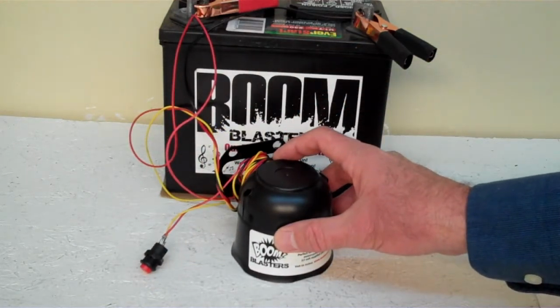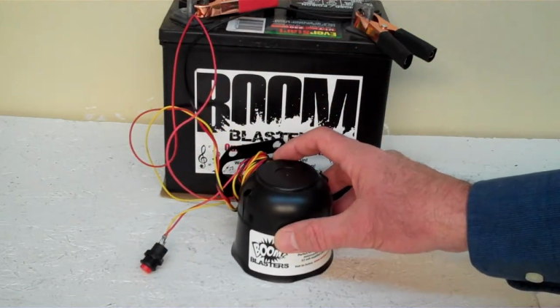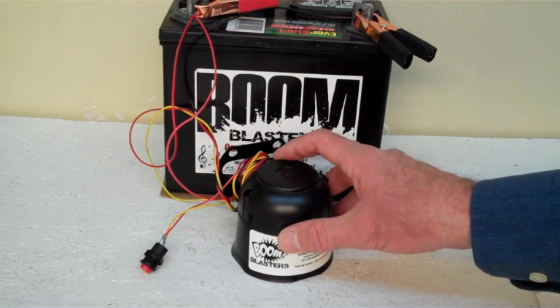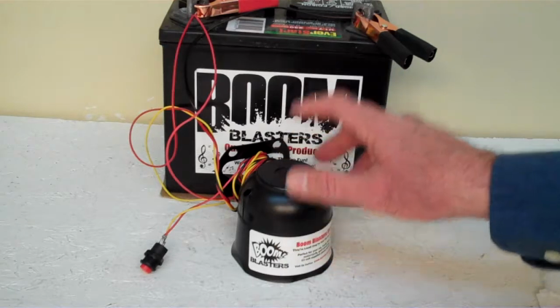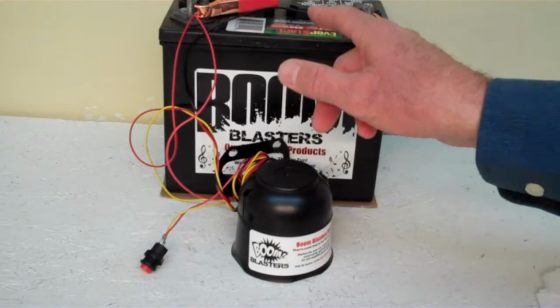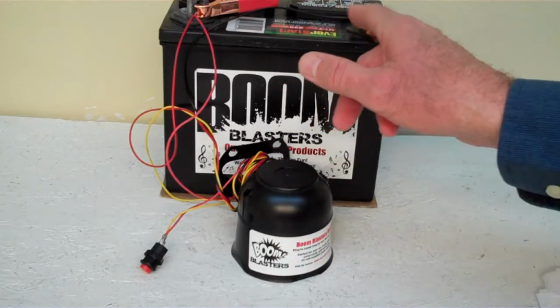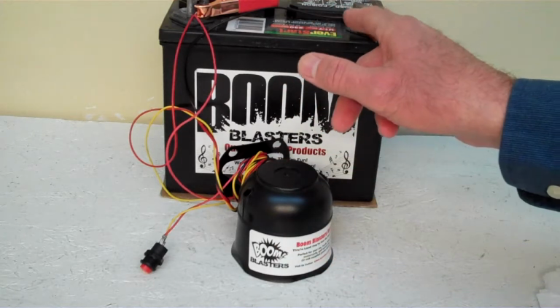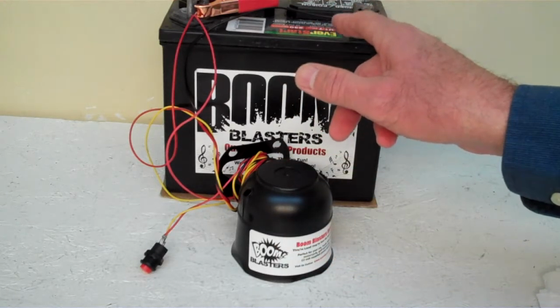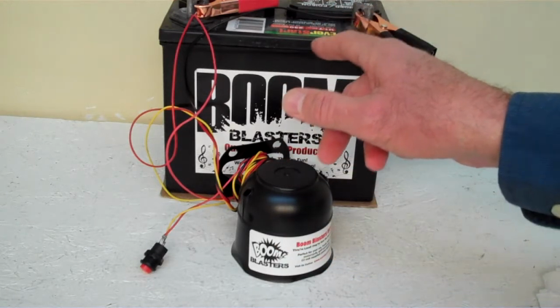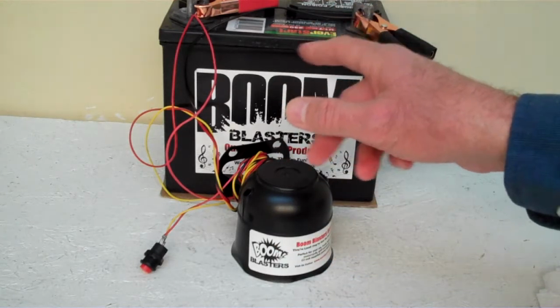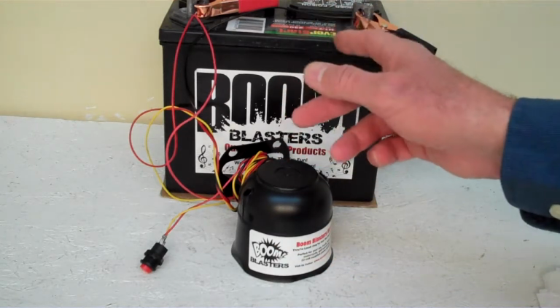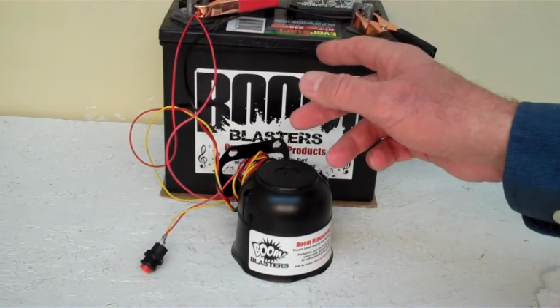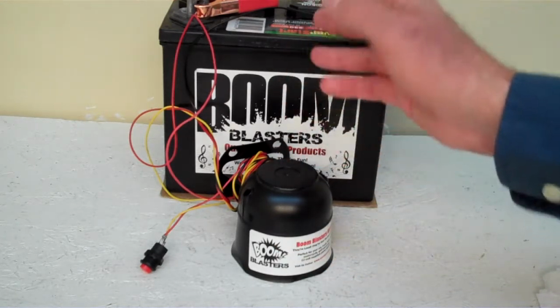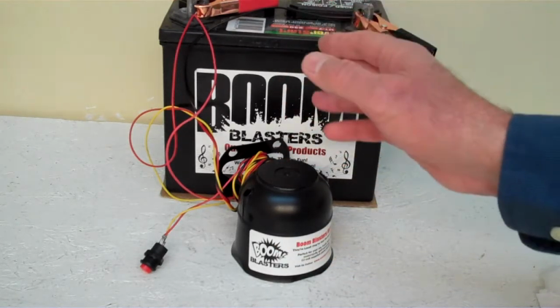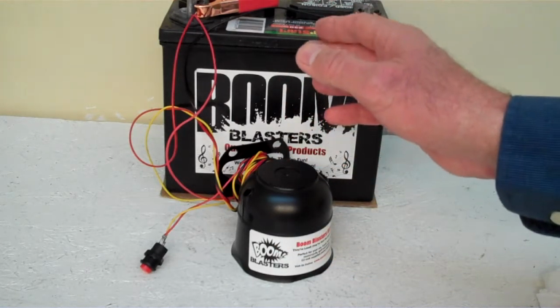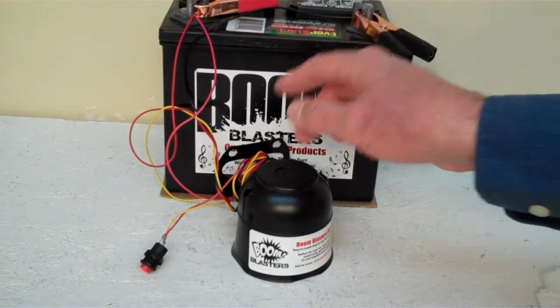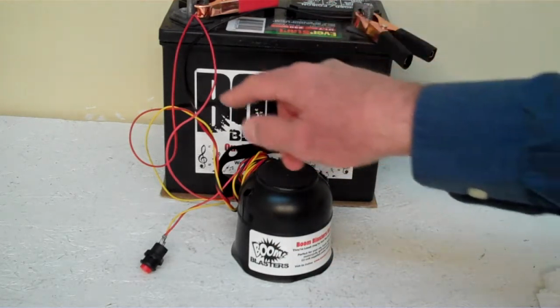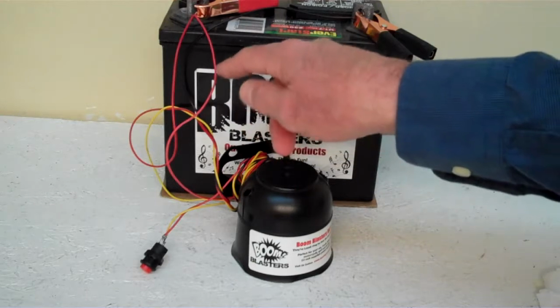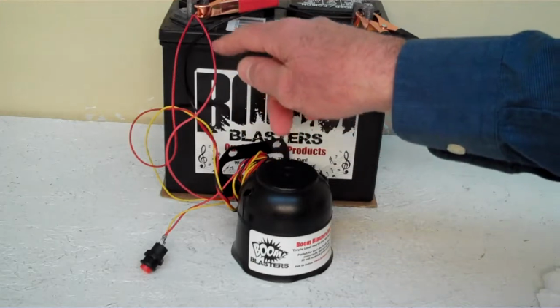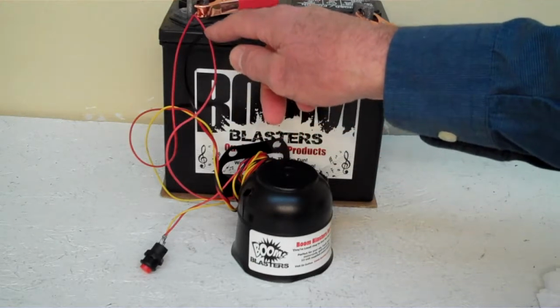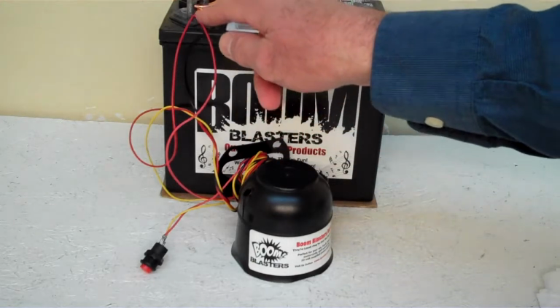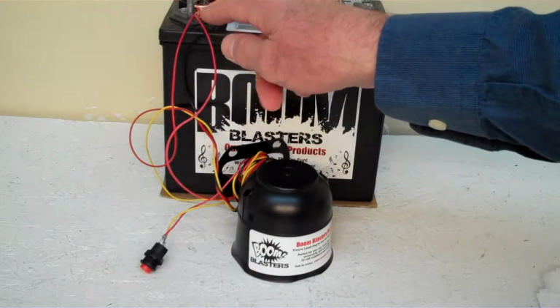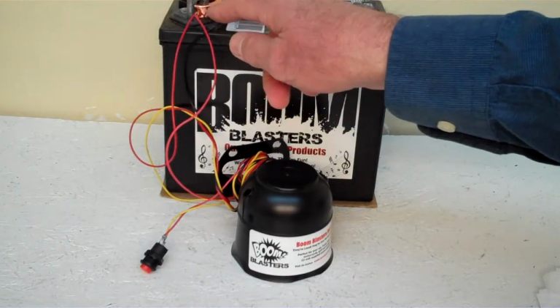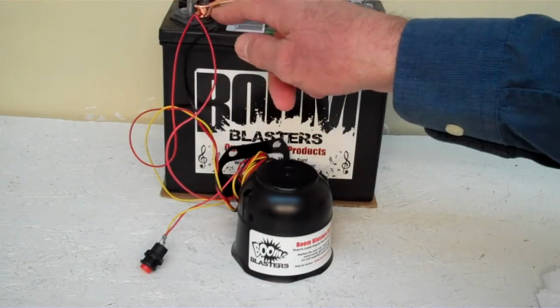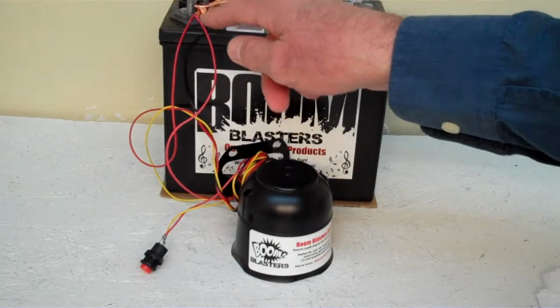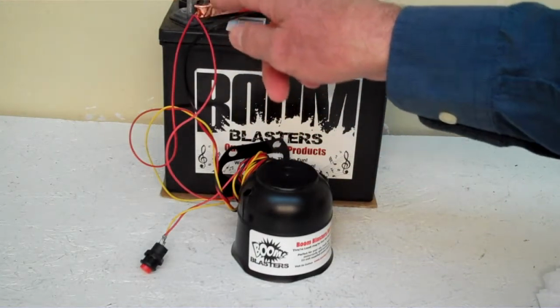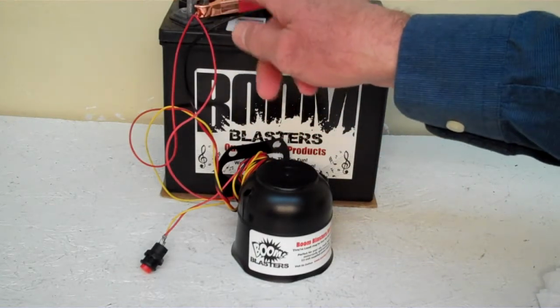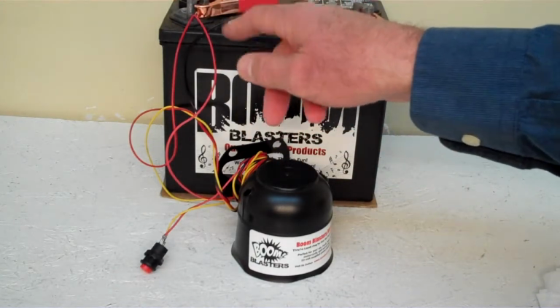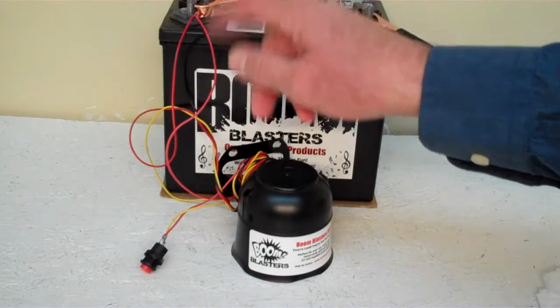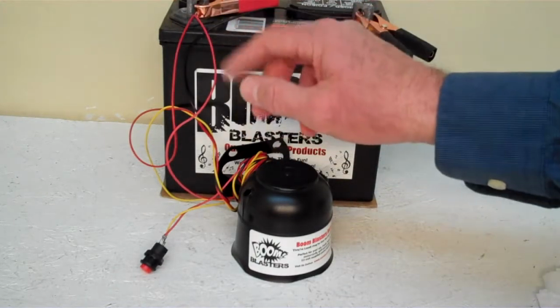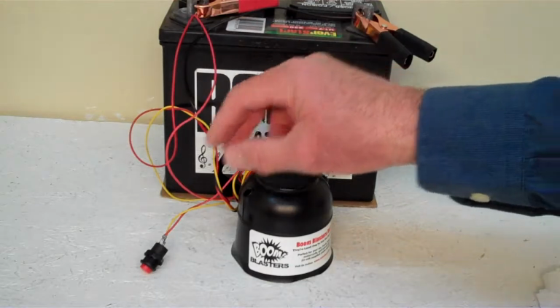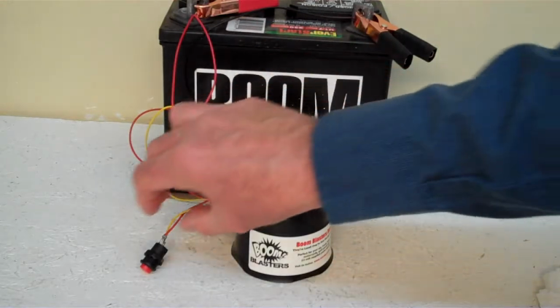Quick and easy installation: your black wire comes from your horn, it'll go to a ground somewhere — it could be your battery or just anywhere you've got a good ground source. Then your red wire comes from your horn, it'll go to a 12 volt power source — it could be your battery, your fuse, just anywhere you've got a good 12 volt power source.